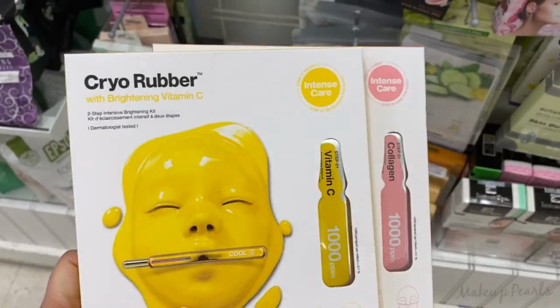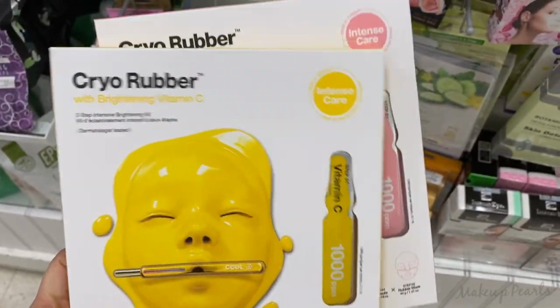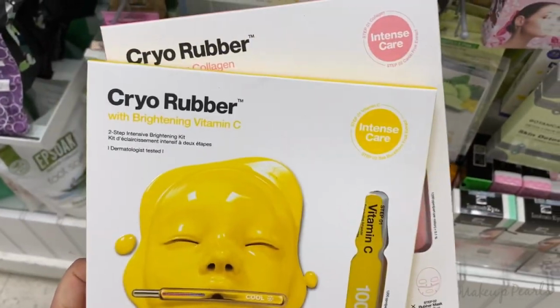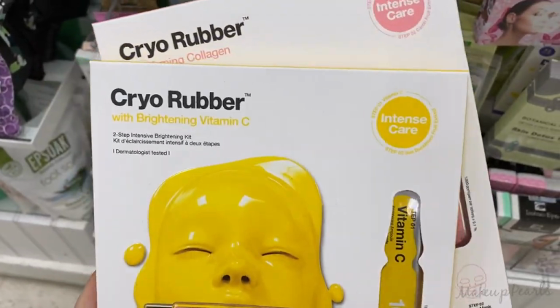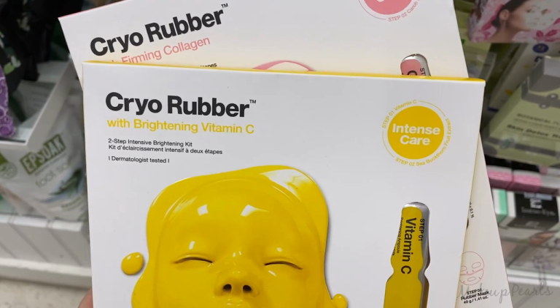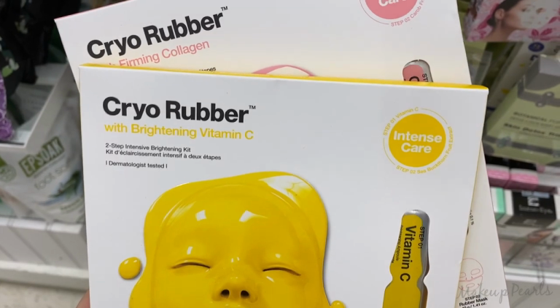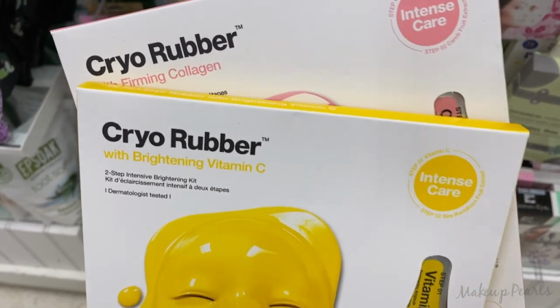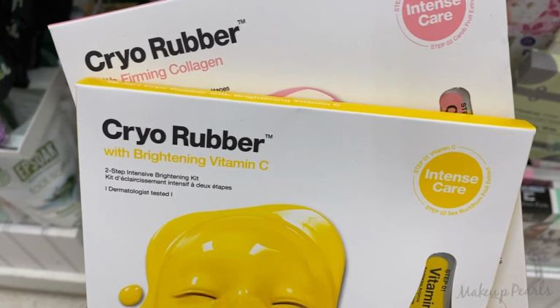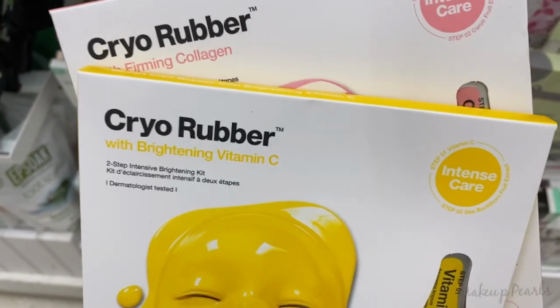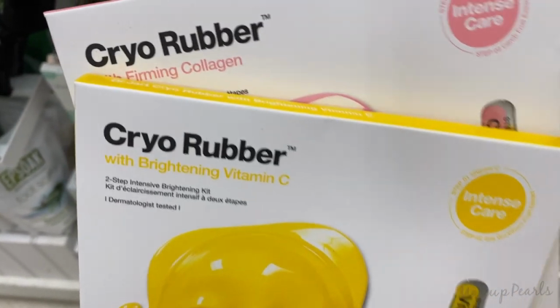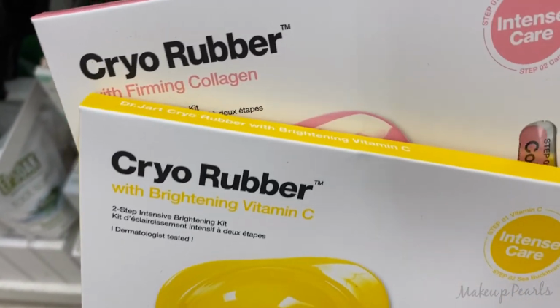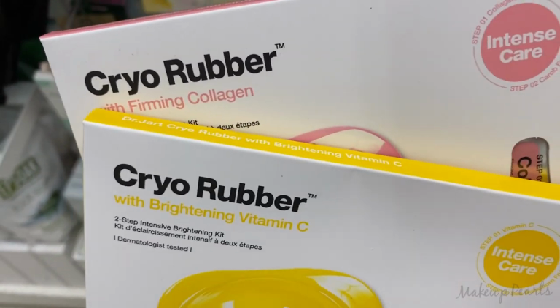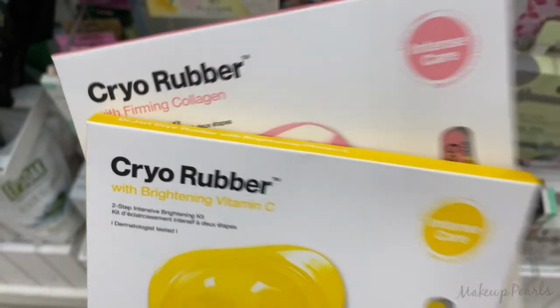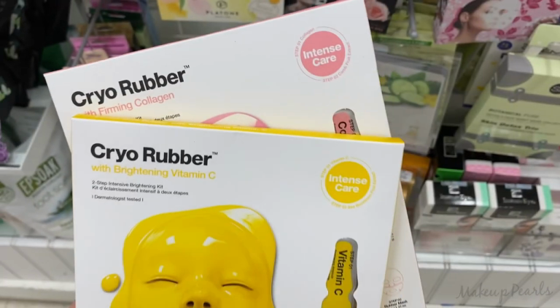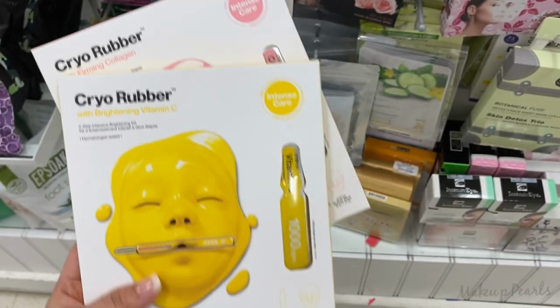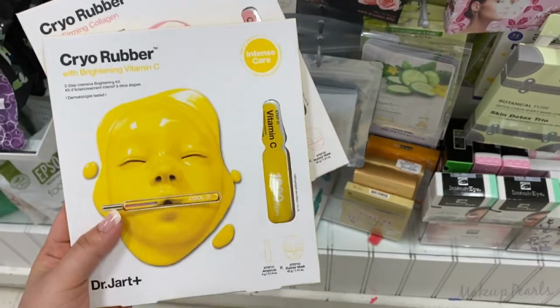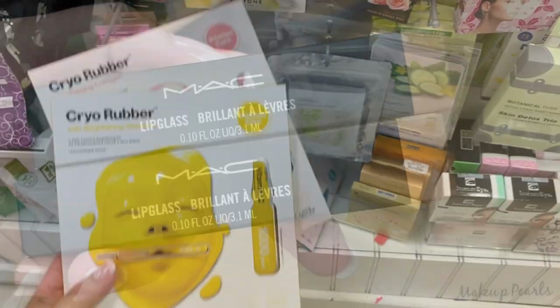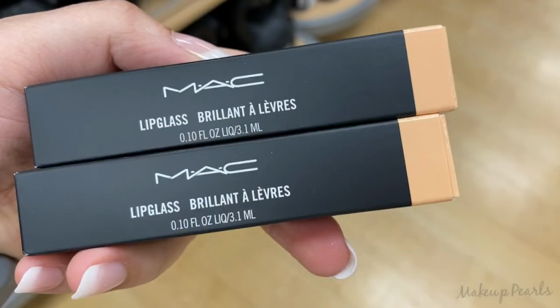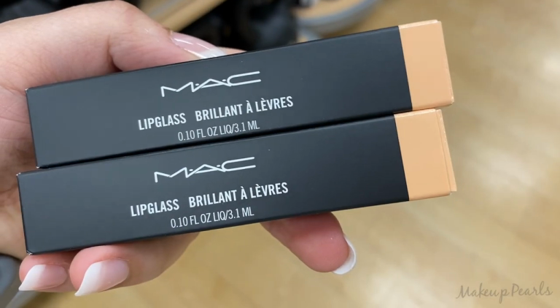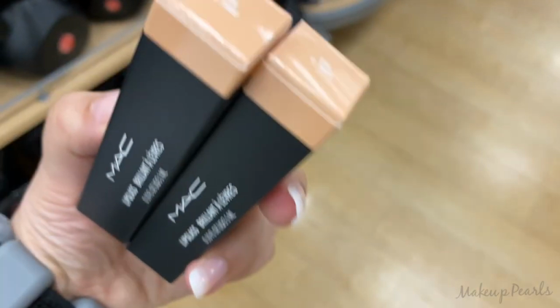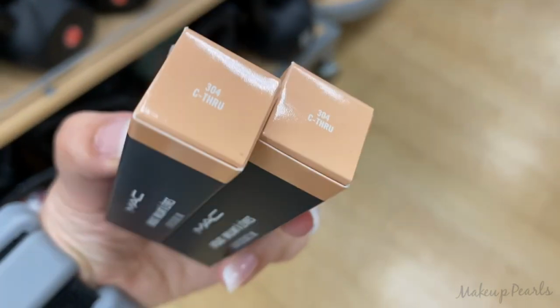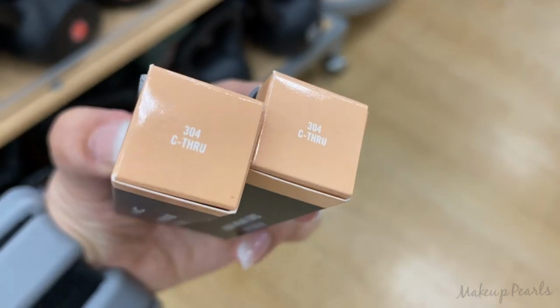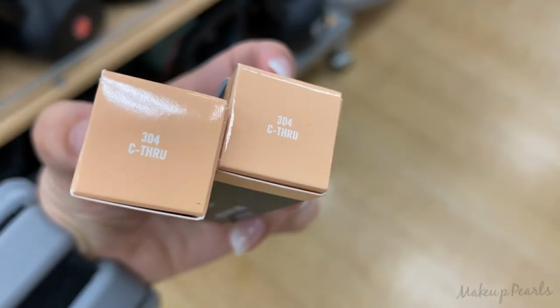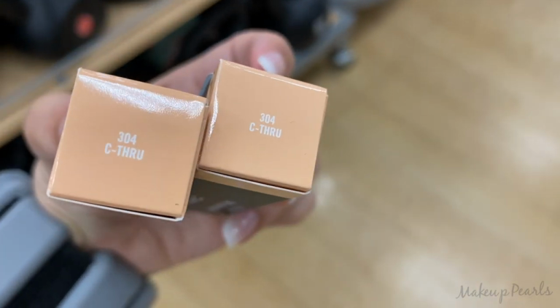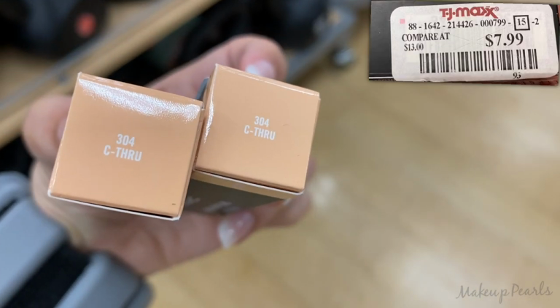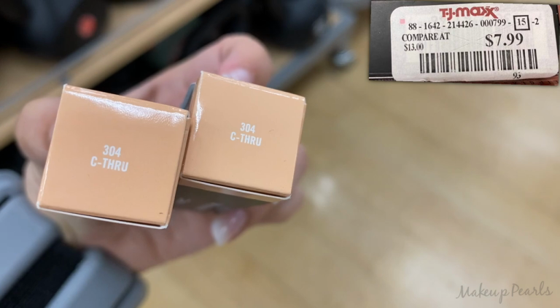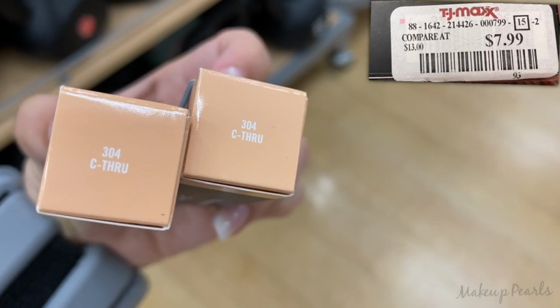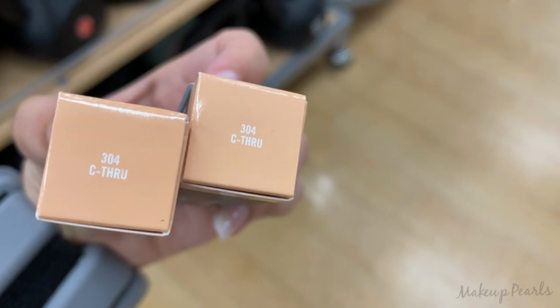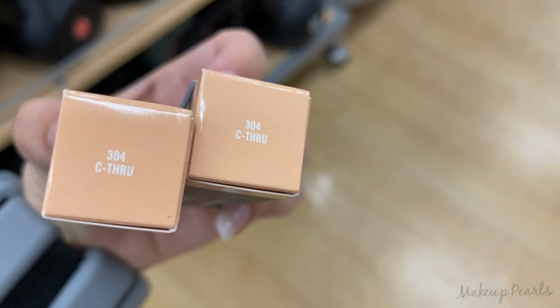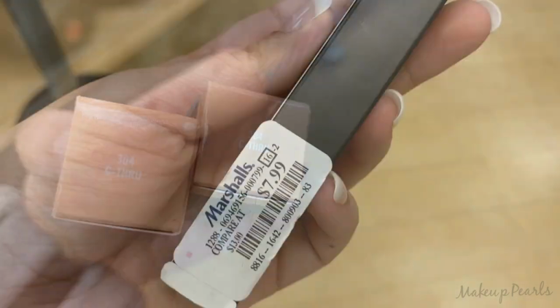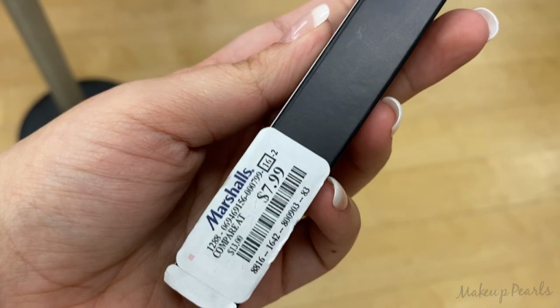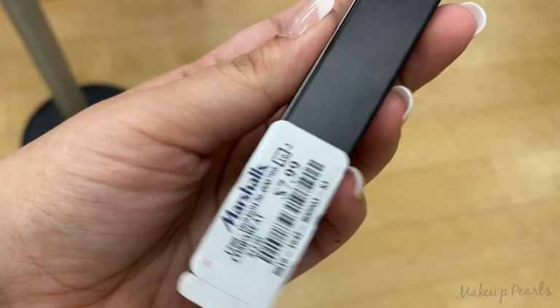This one is with the brightening and bright vitamin C, and then this one's with collagen — these go for $7.99. MAC lip gloss in the shade See-Through, number 304, going for $7.99.